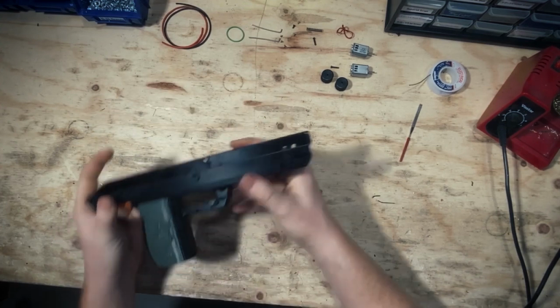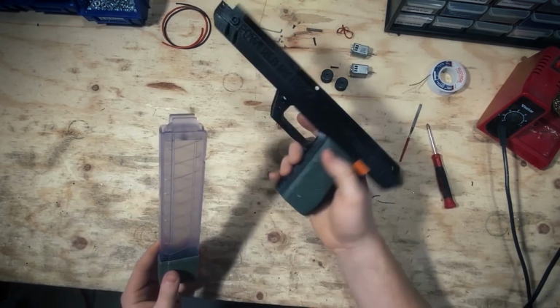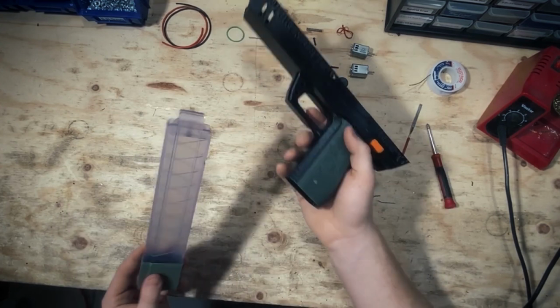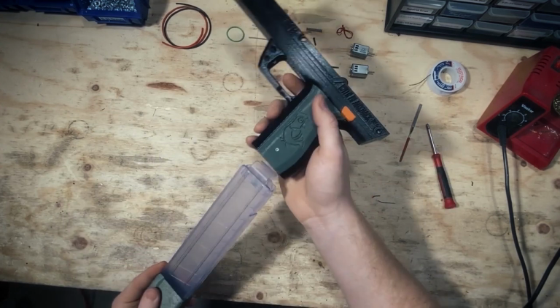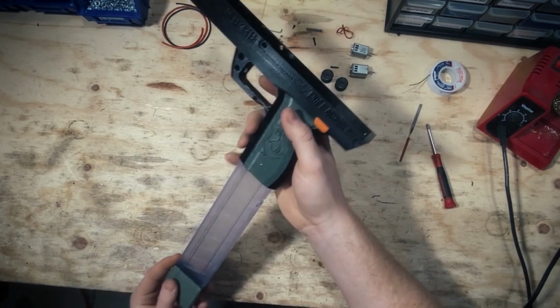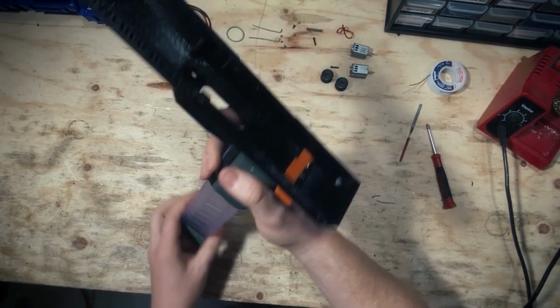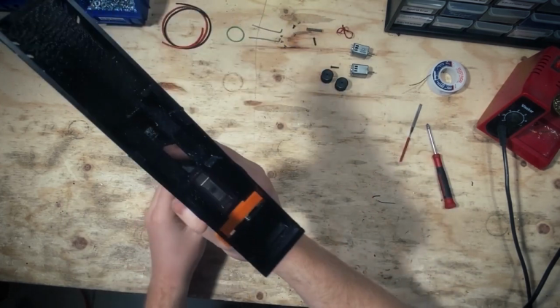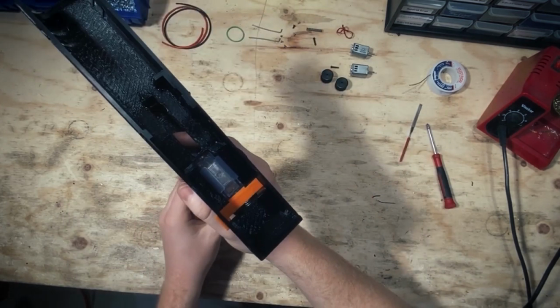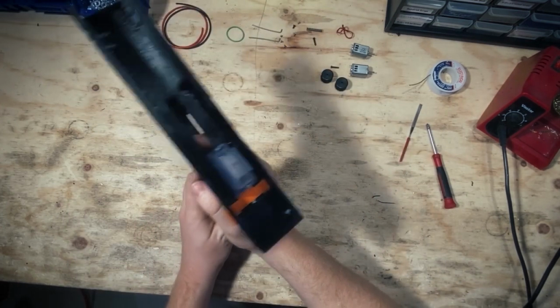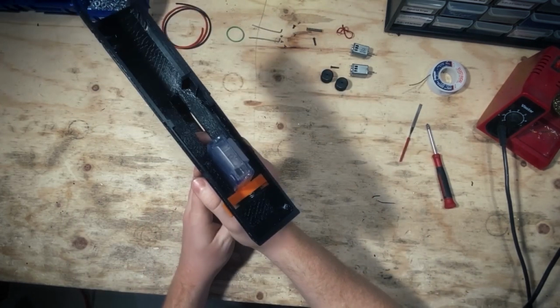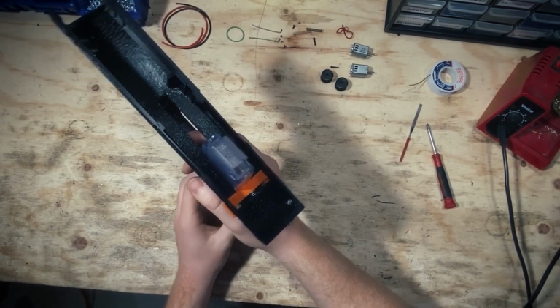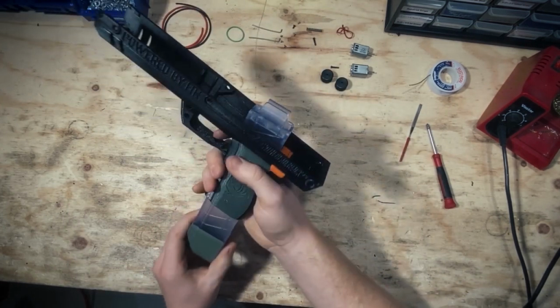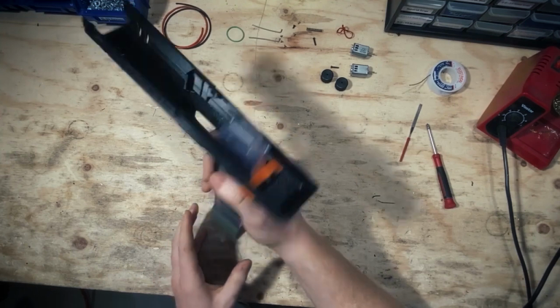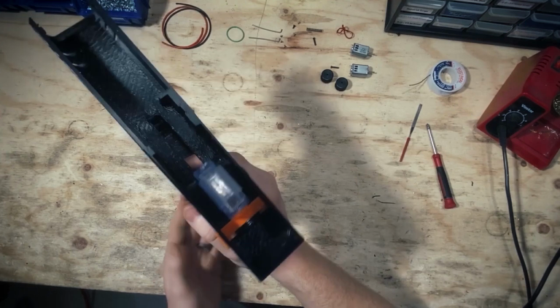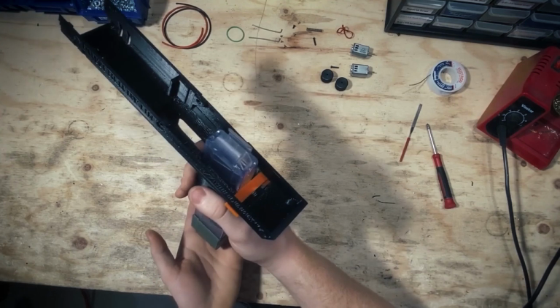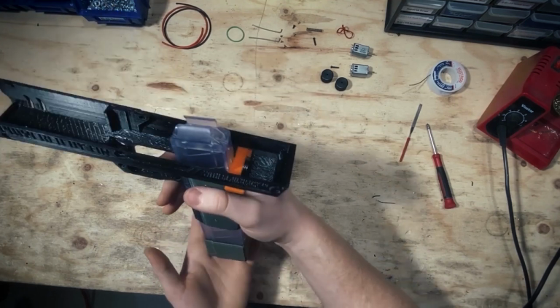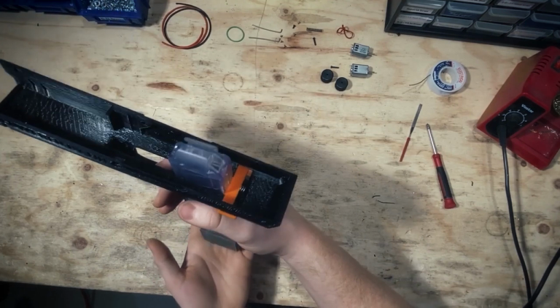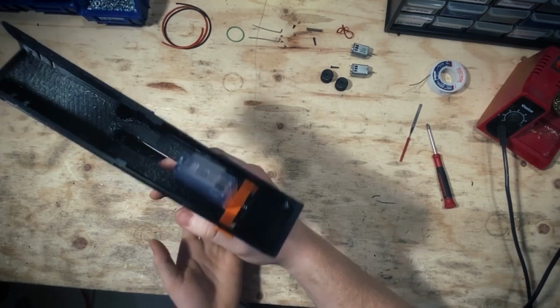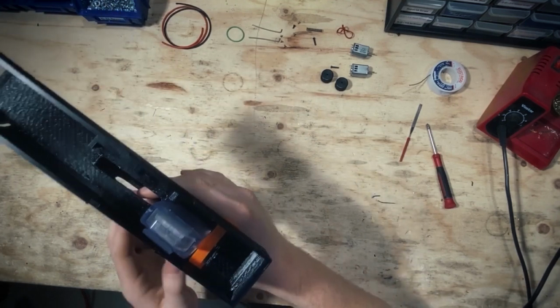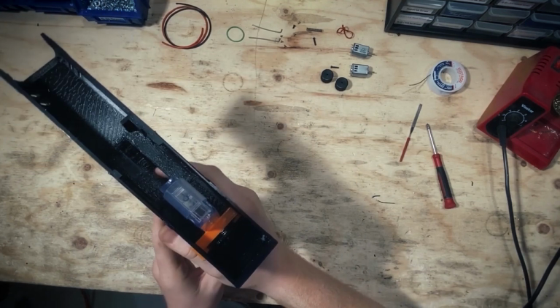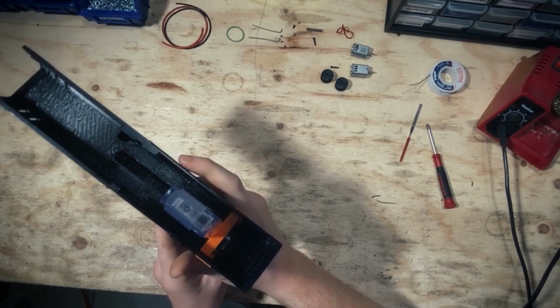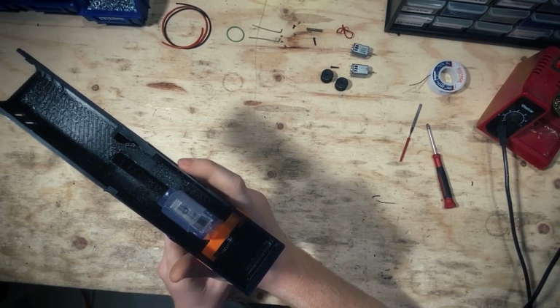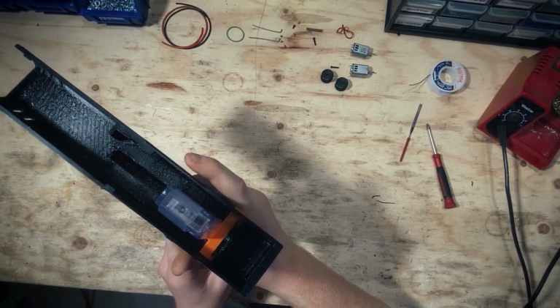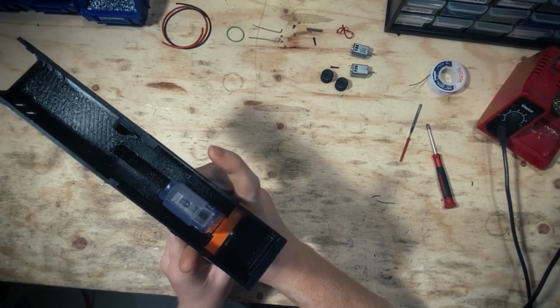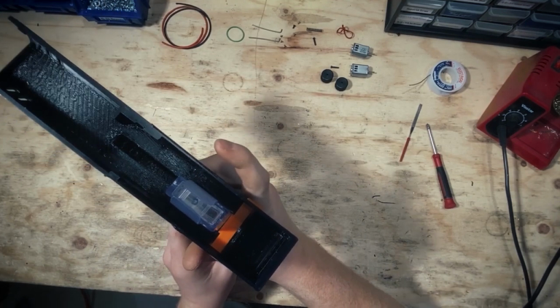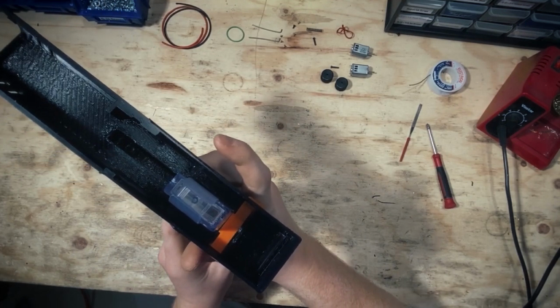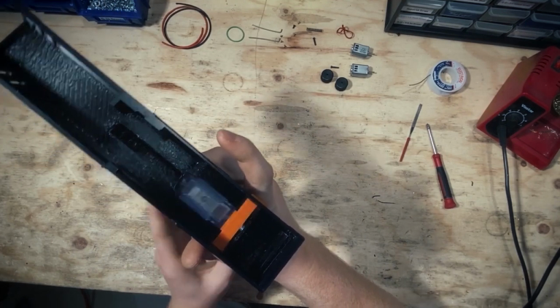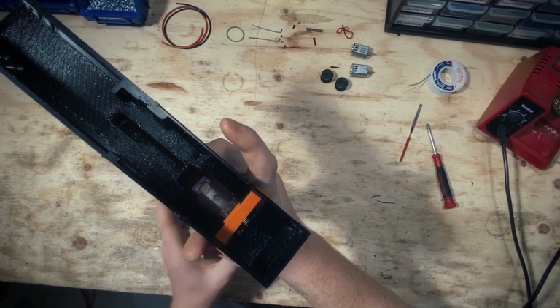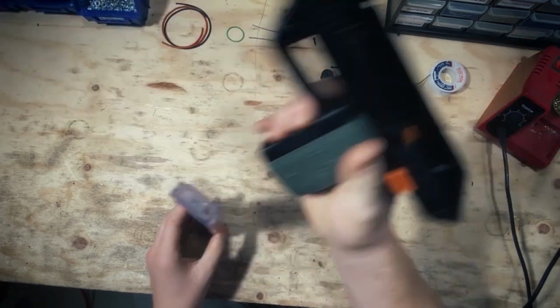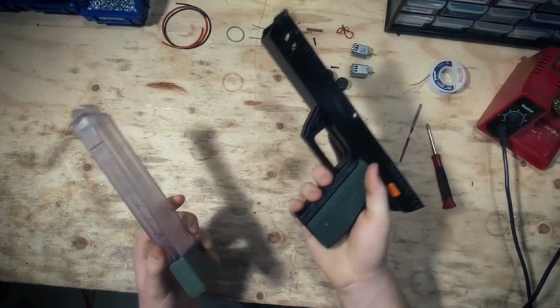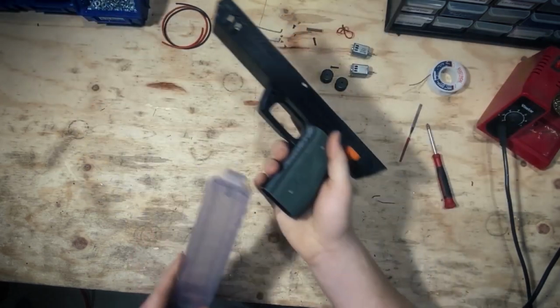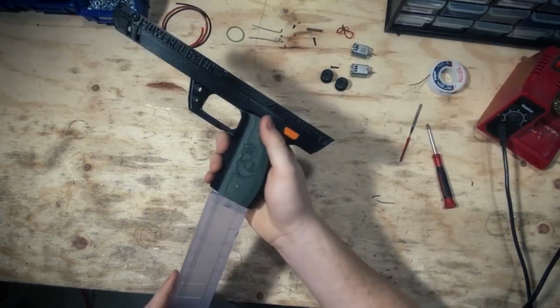We've got a talon mag right here — you can always test it before you throw everything together. Basically, you're going to feed it in and you'll hear it click, then pull it back and it'll fall right out. Piece of cake.